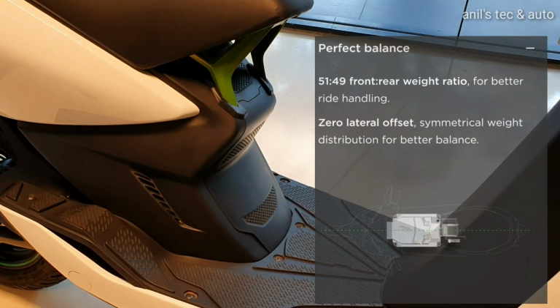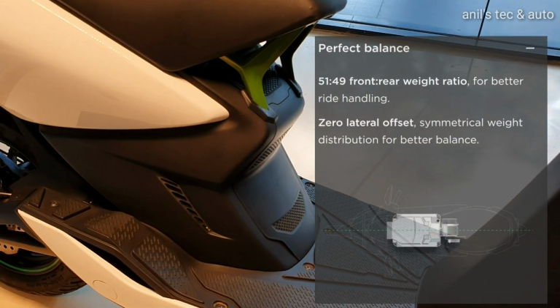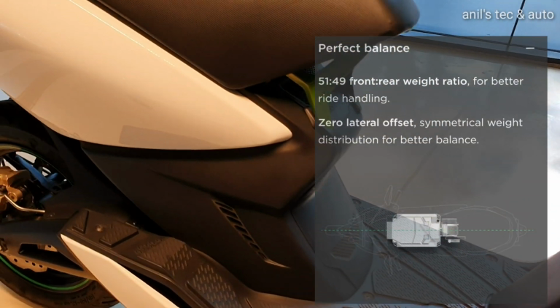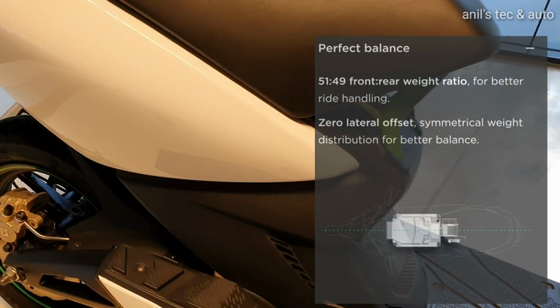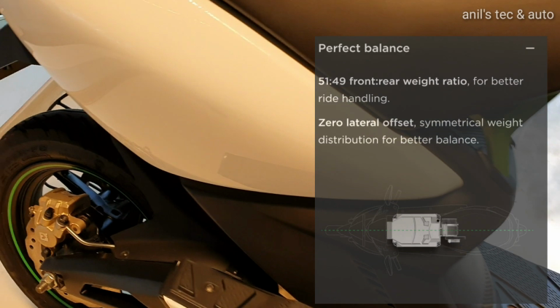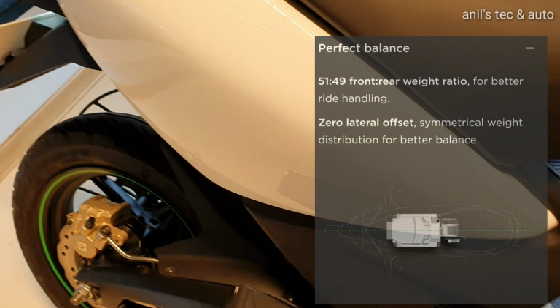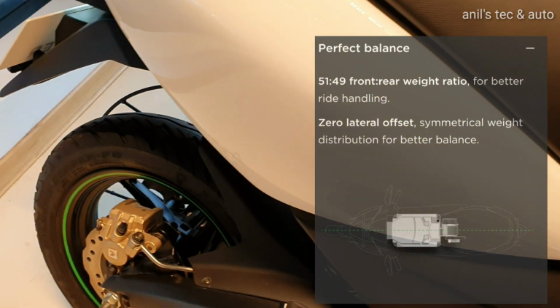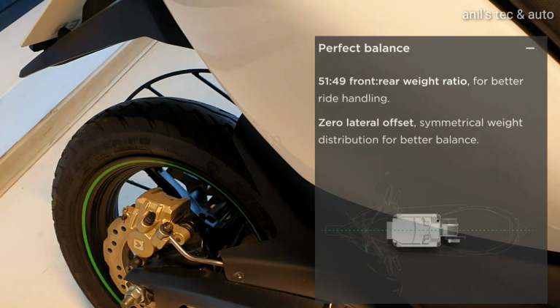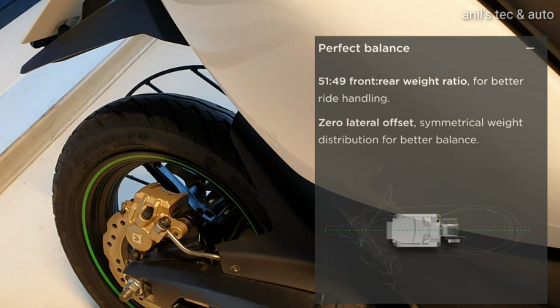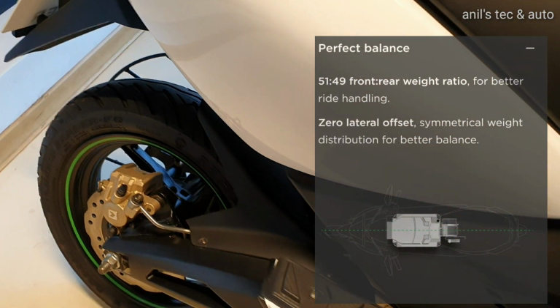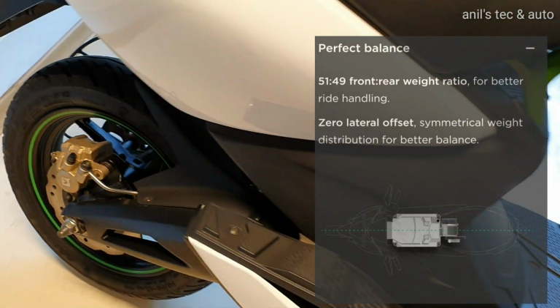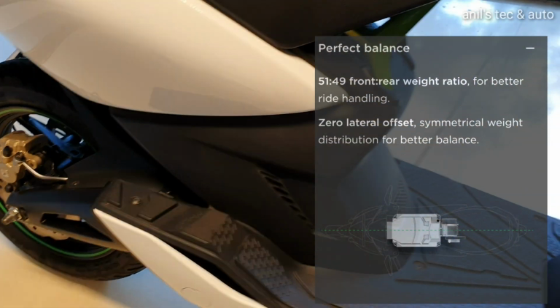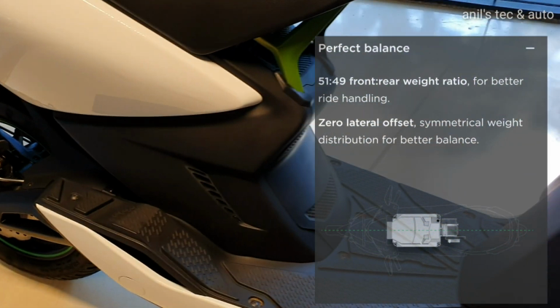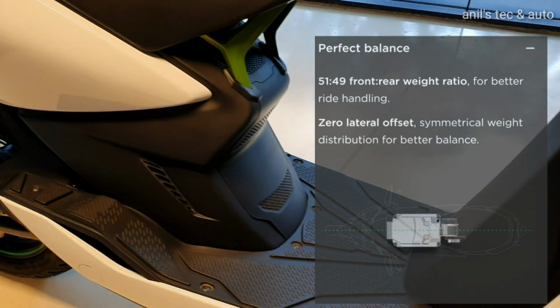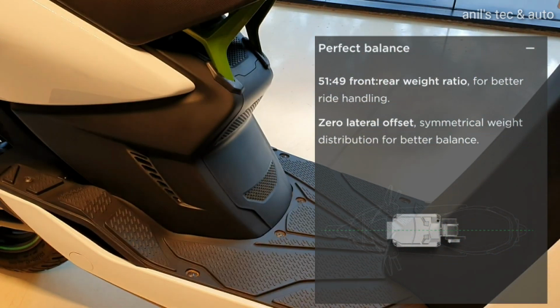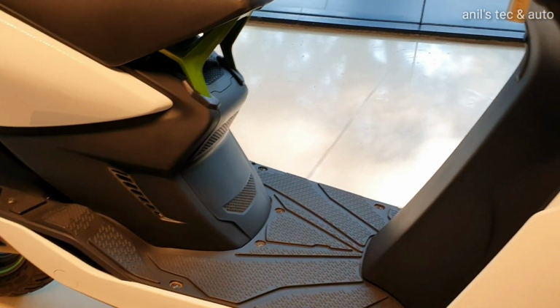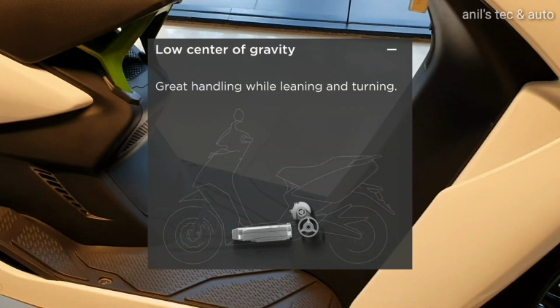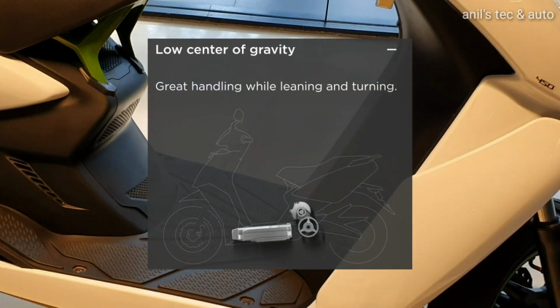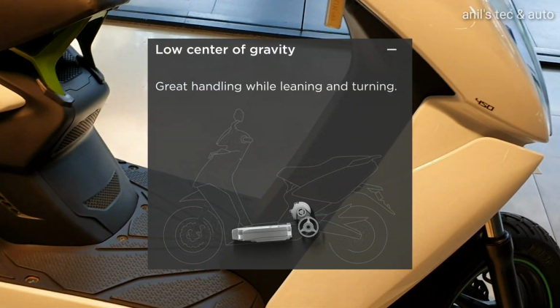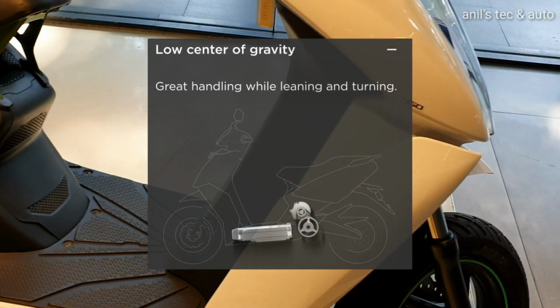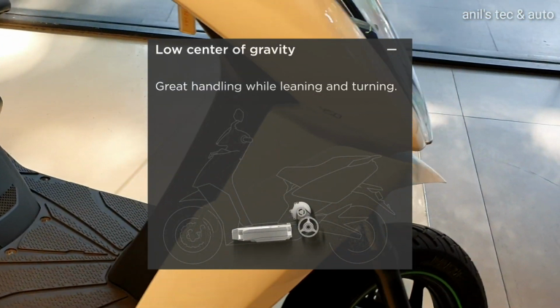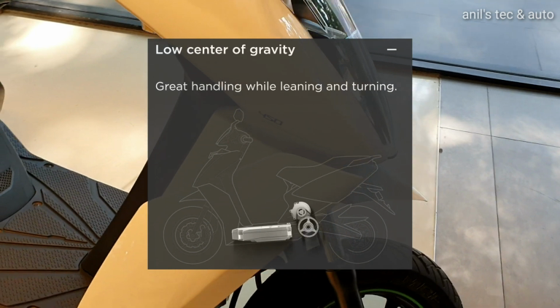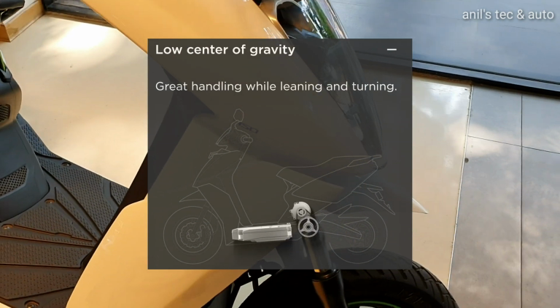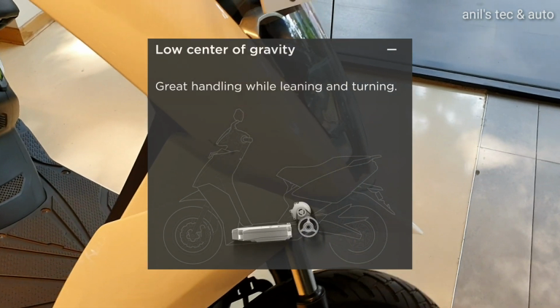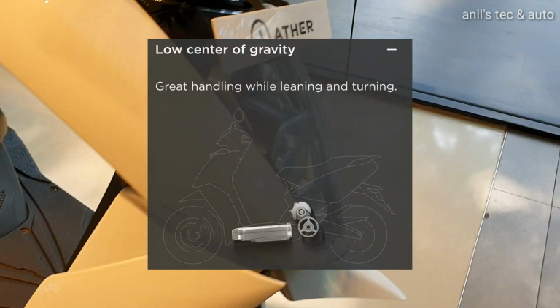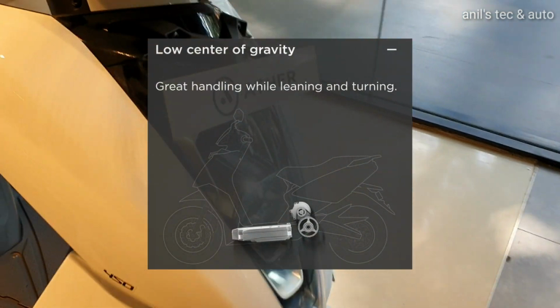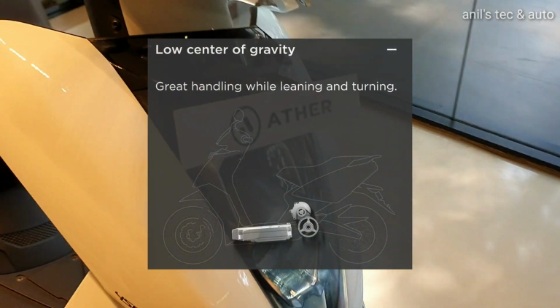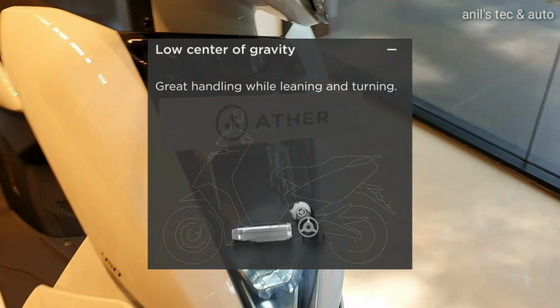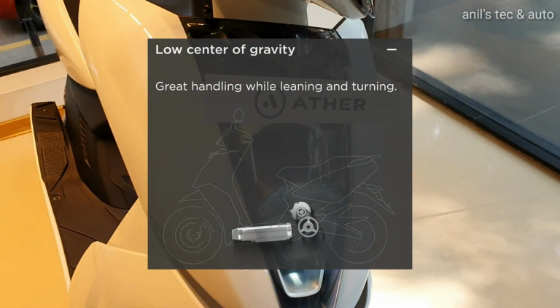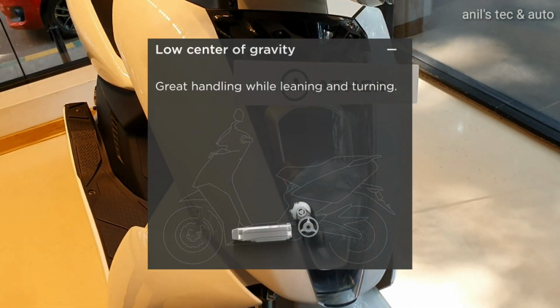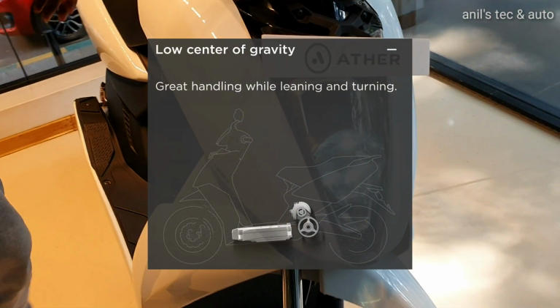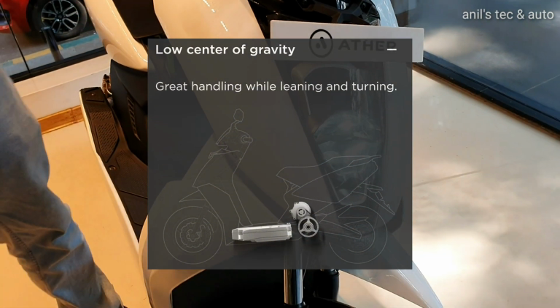The design has several elements like perfect balance, i.e. a 51:49 front-rear weight ratio, and a low center of gravity due to the placement of the battery pack.